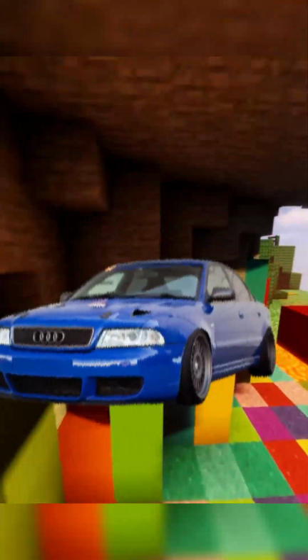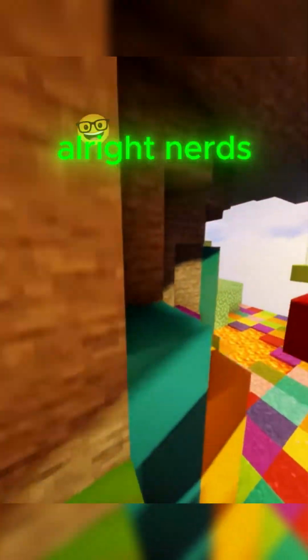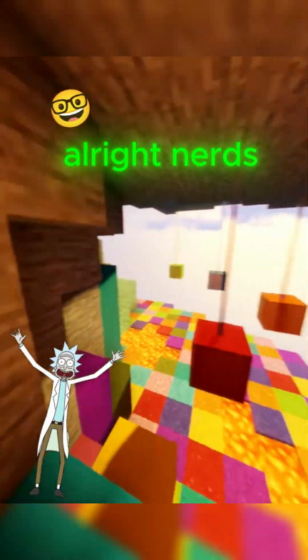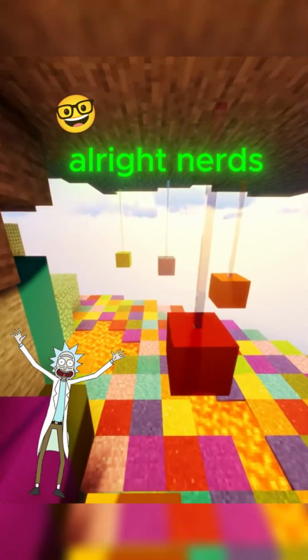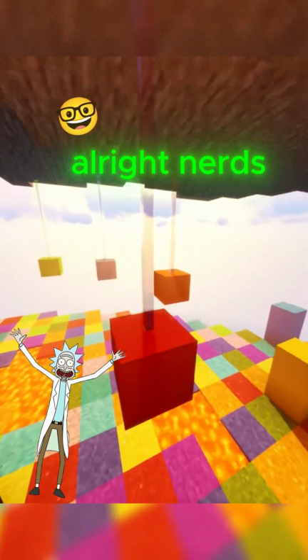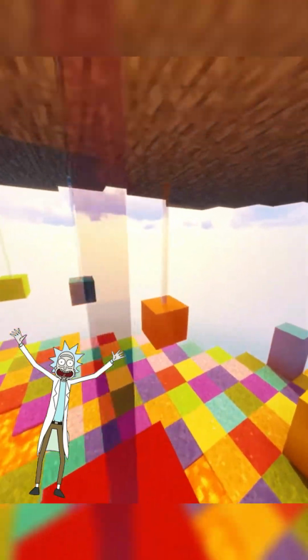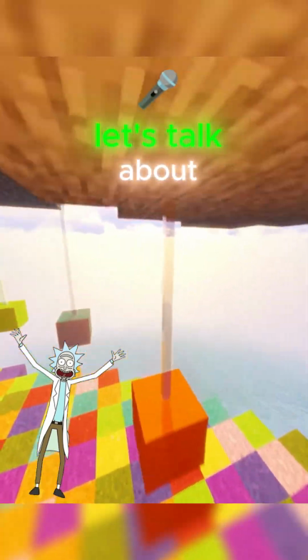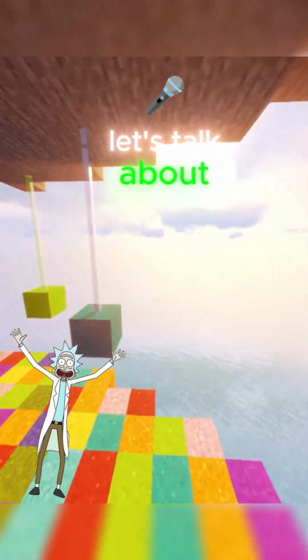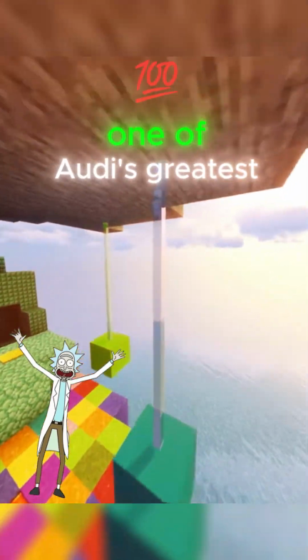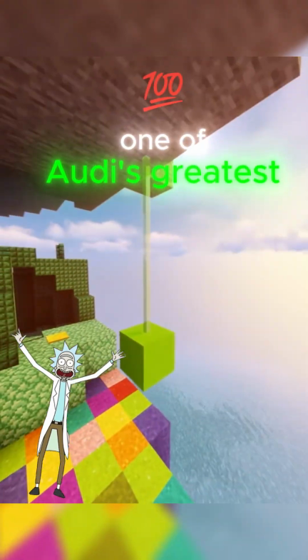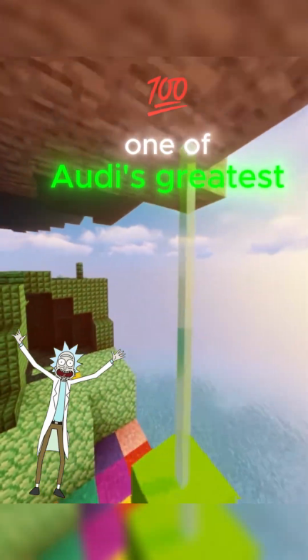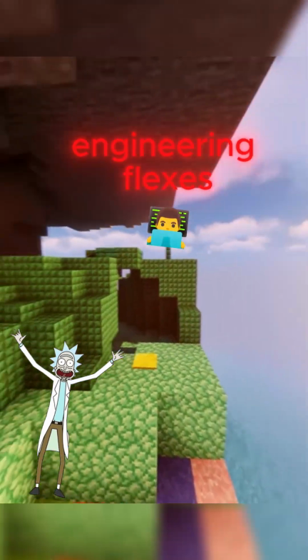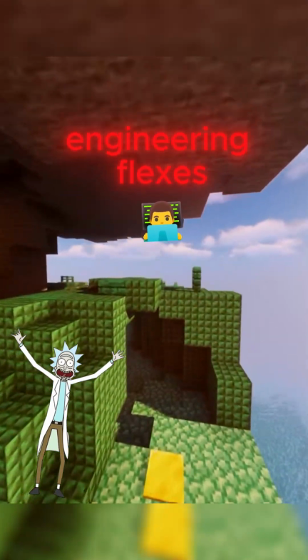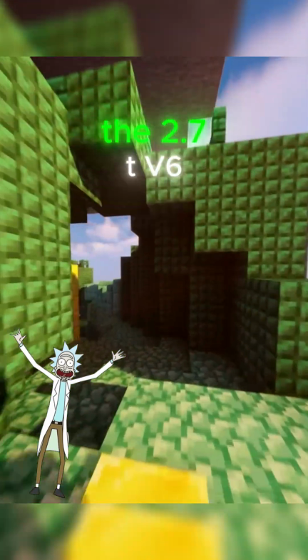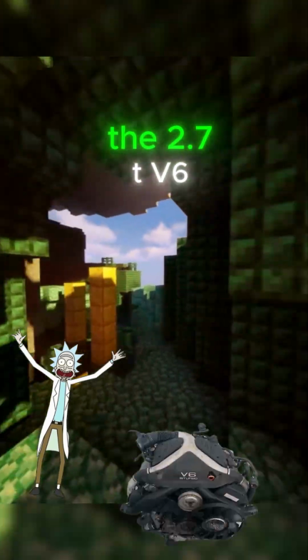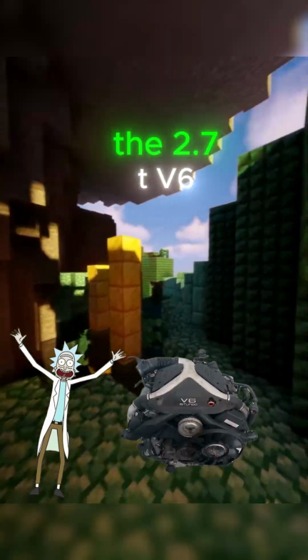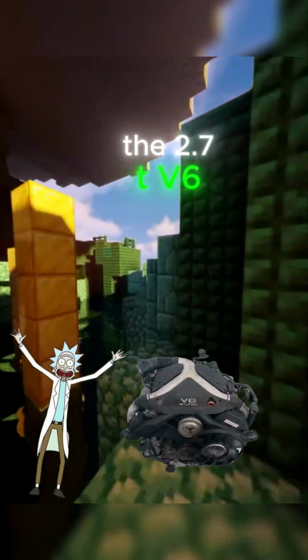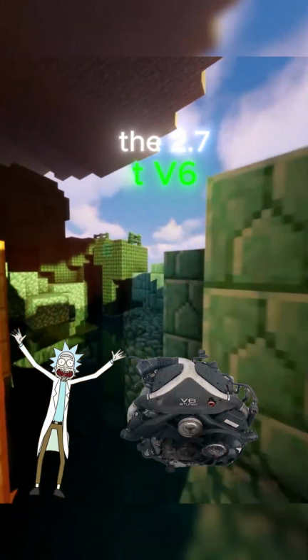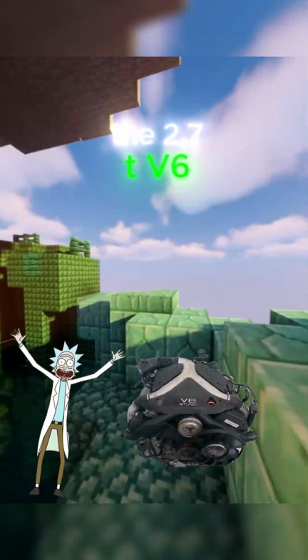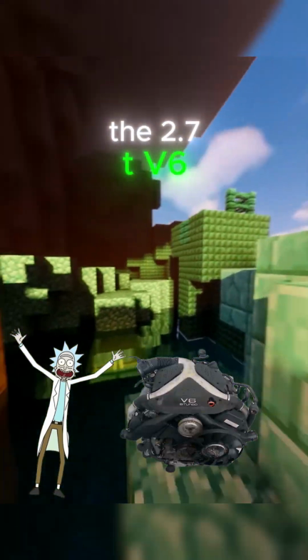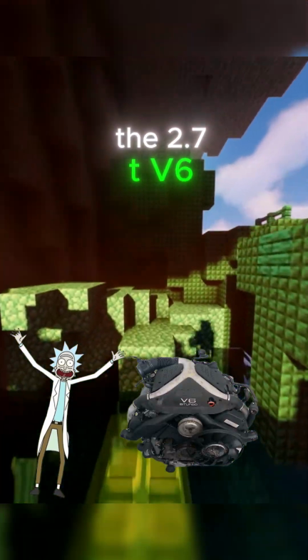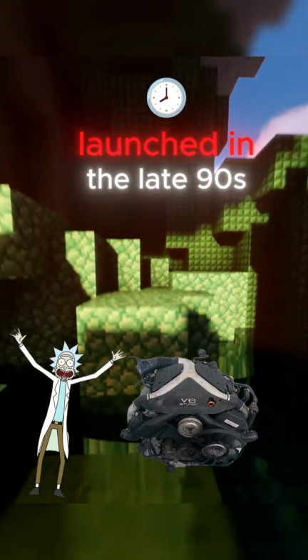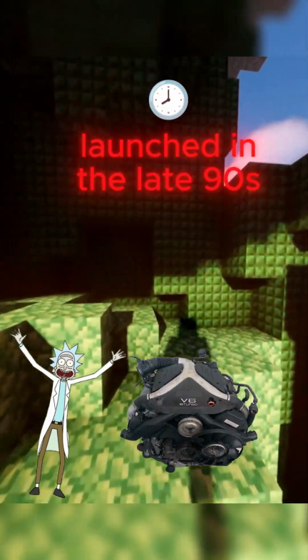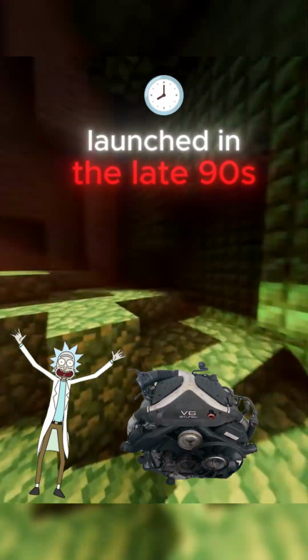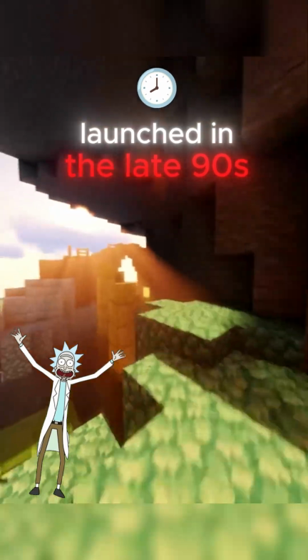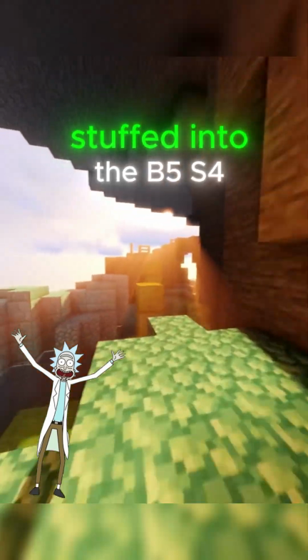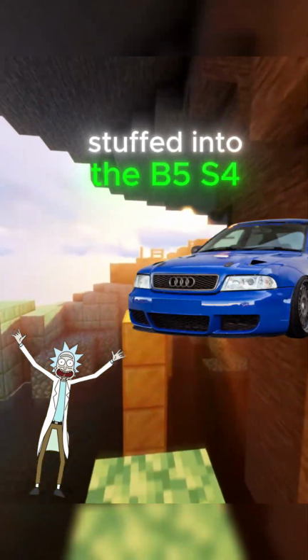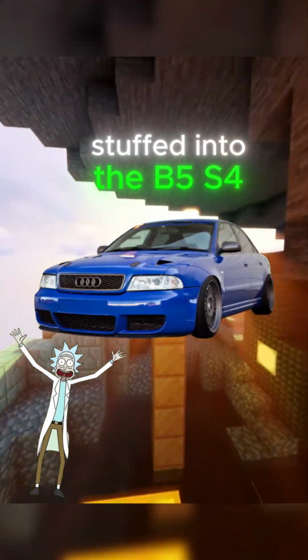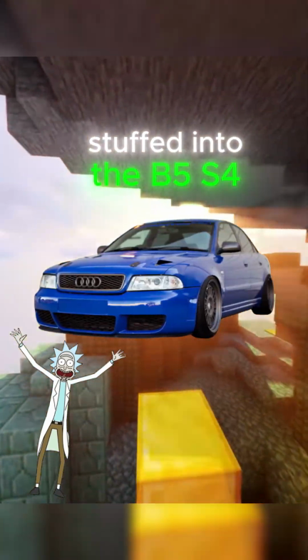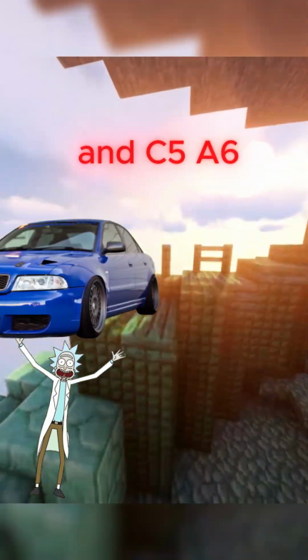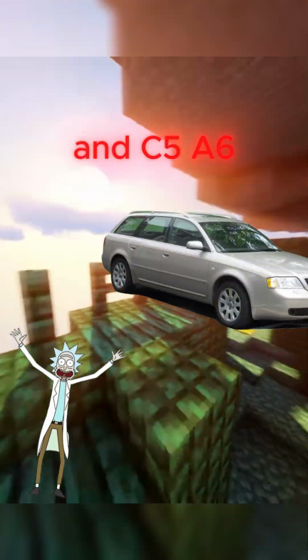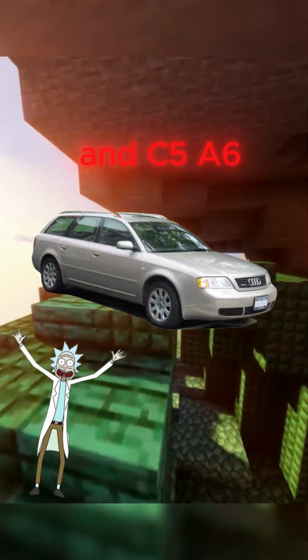All right, nerds, let's talk about one of Audi's greatest engineering flexes: the 2.7T bi-turbo V6. Launched in the late 90s, stuffed into the B5 S4 and C5 A6, this thing was a boosted masterpiece.